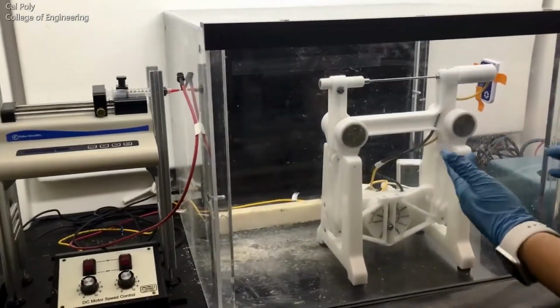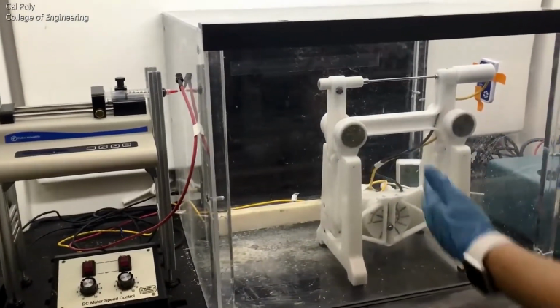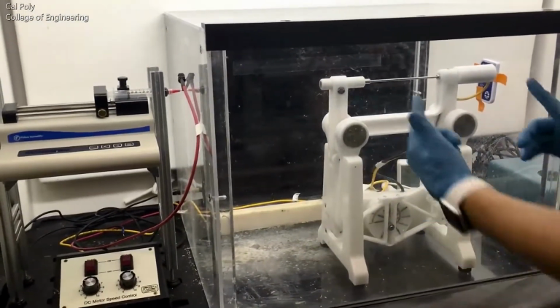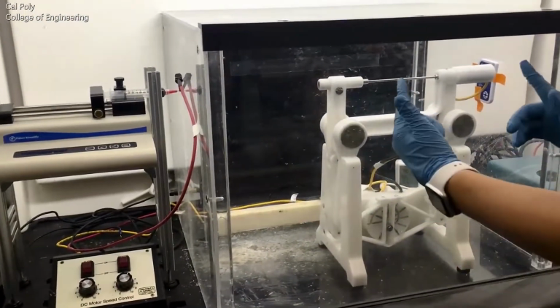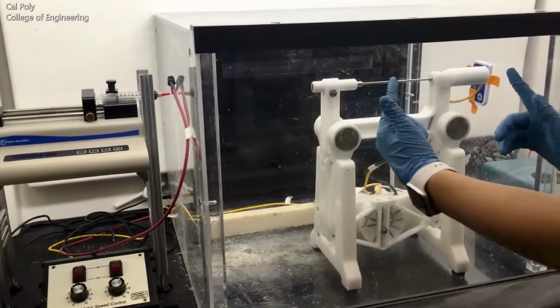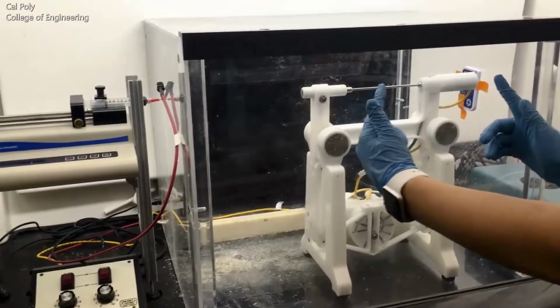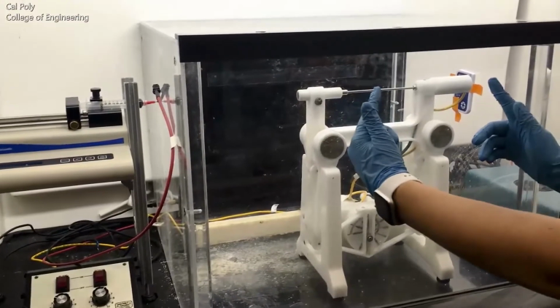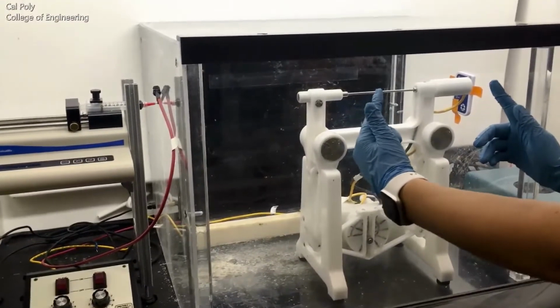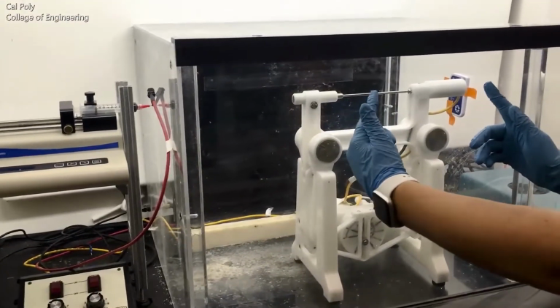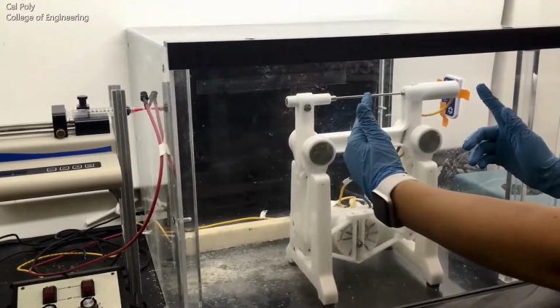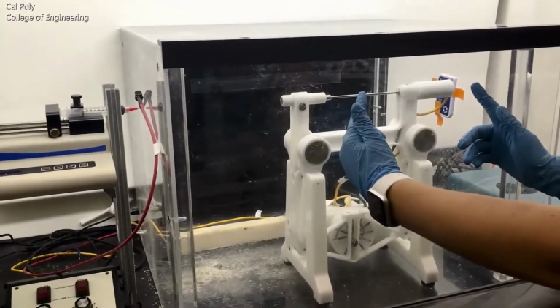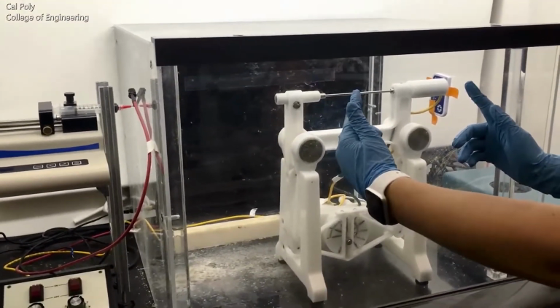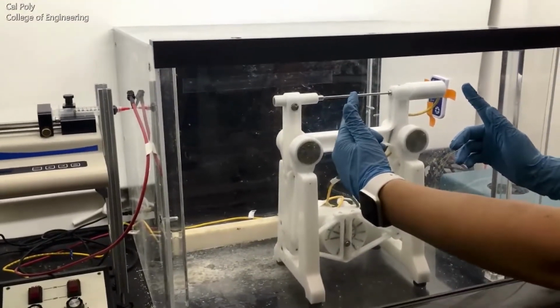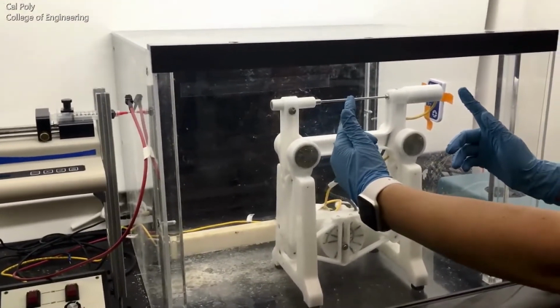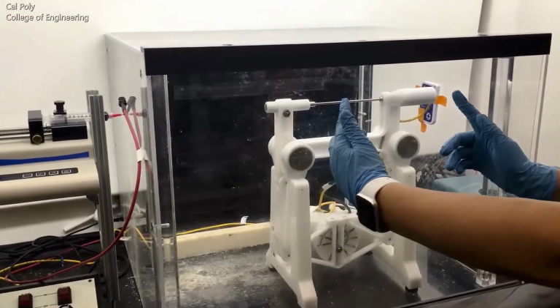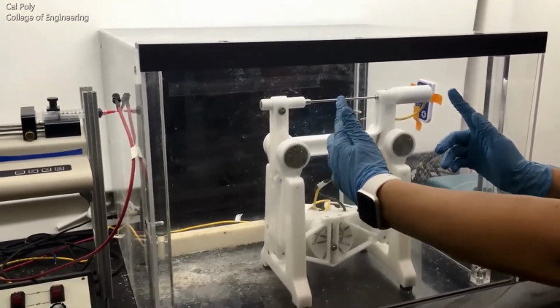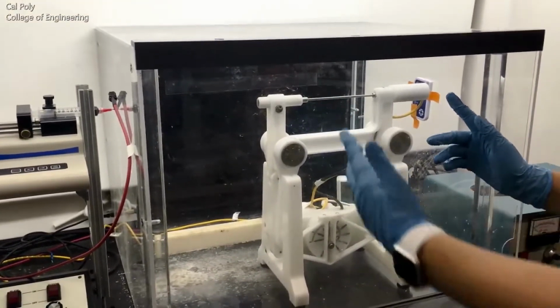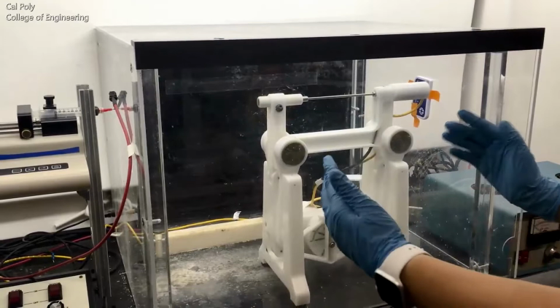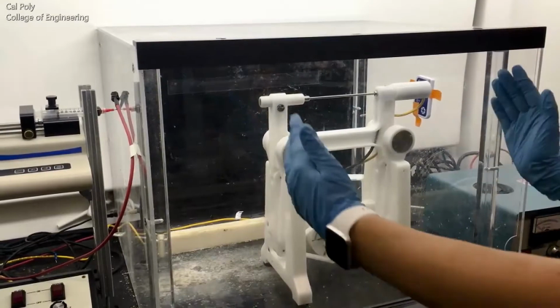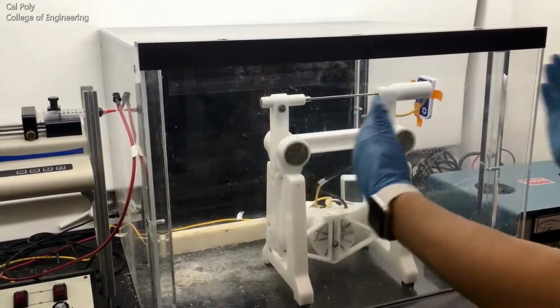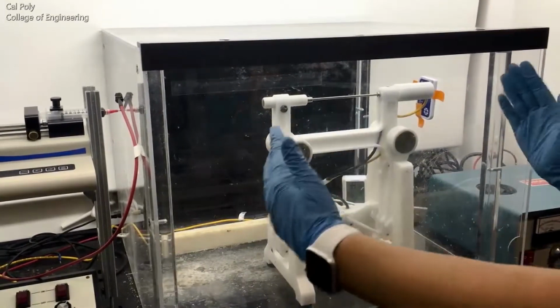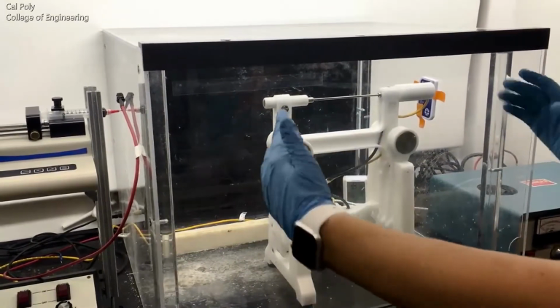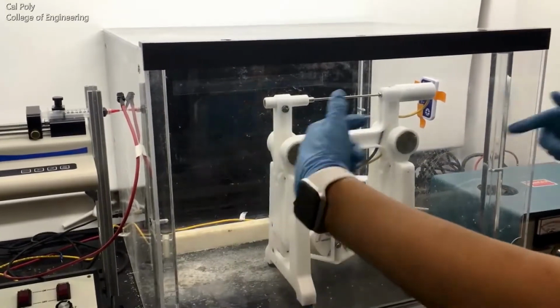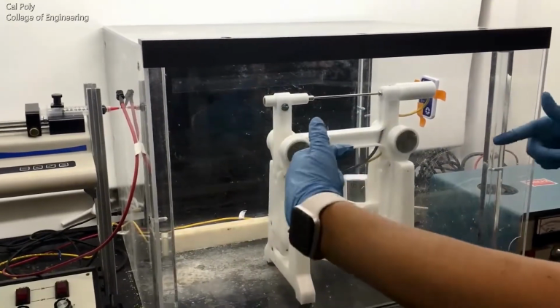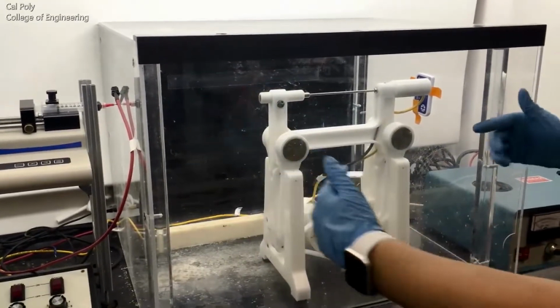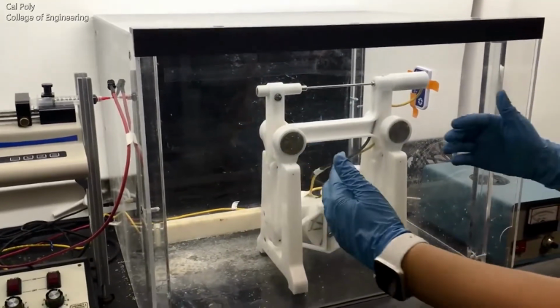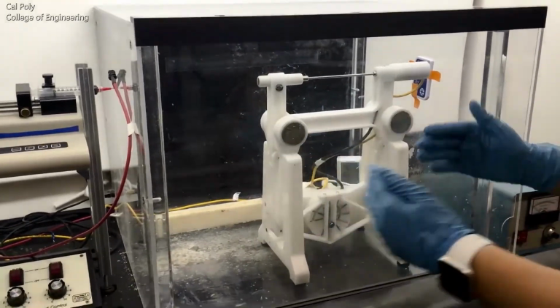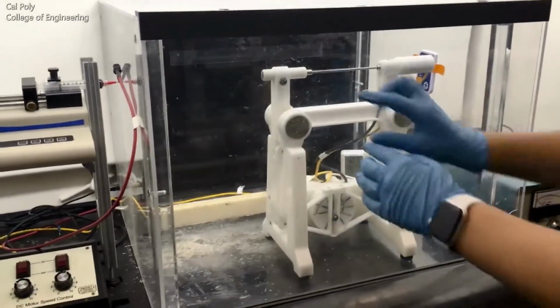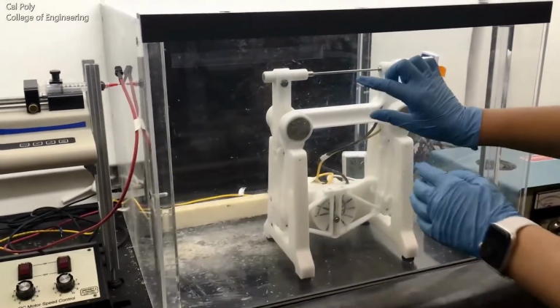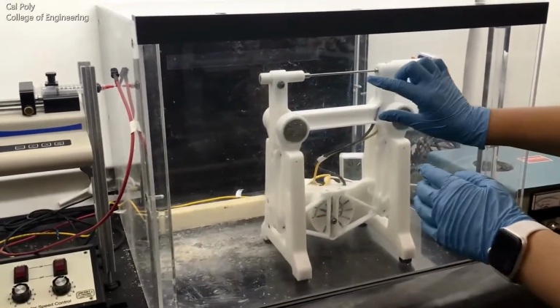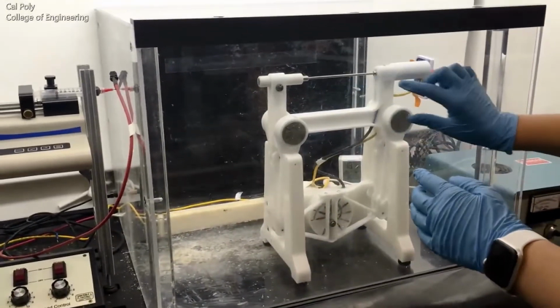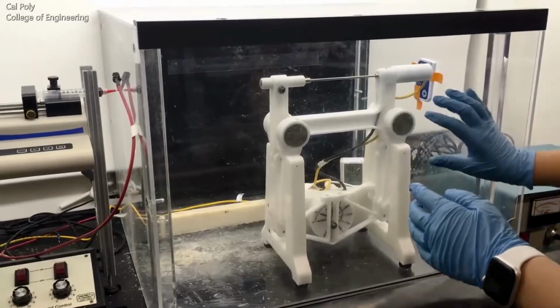The collector has a grounded metal mandrel which attracts the negatively charged solution toward it. The collector also translates back and forth as well as spins, allowing the polymer to collect evenly across the entire mandrel.